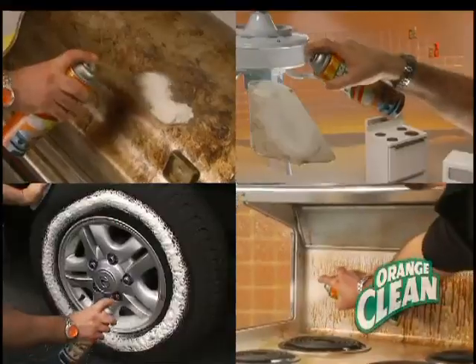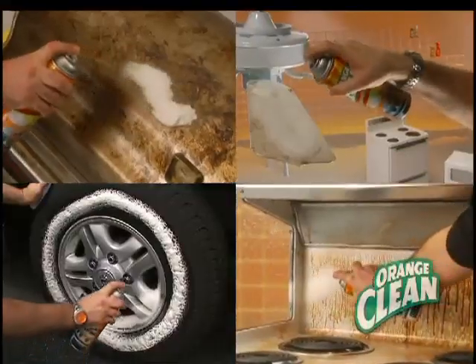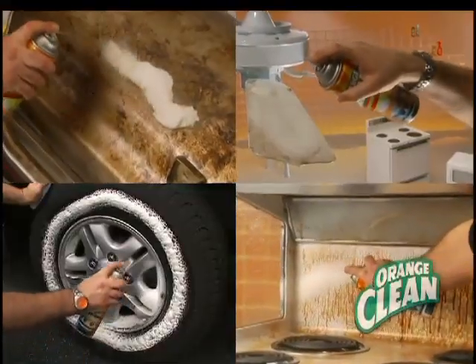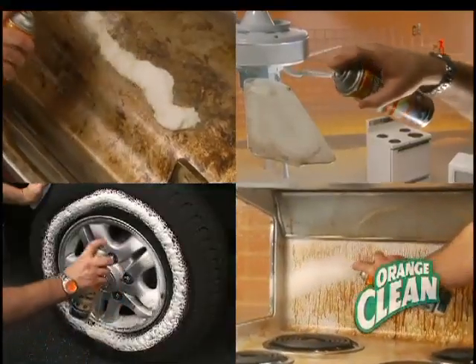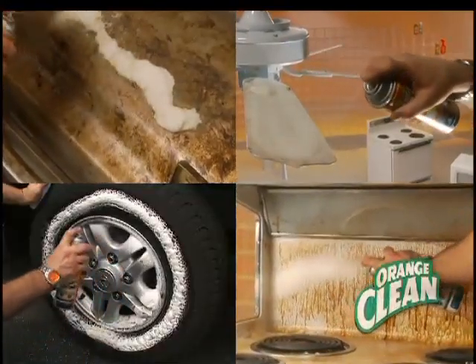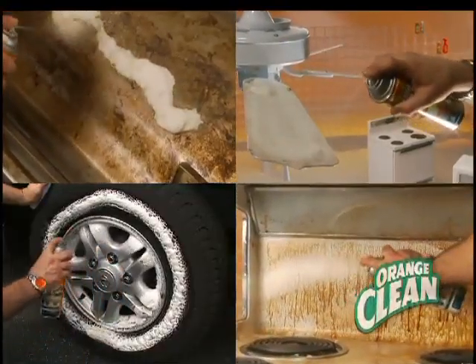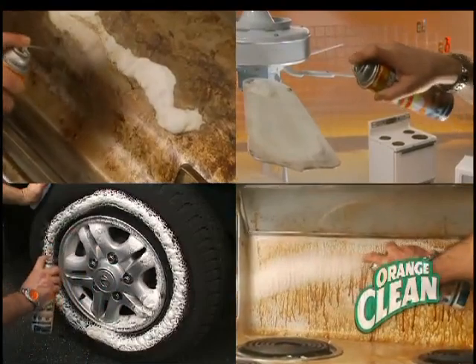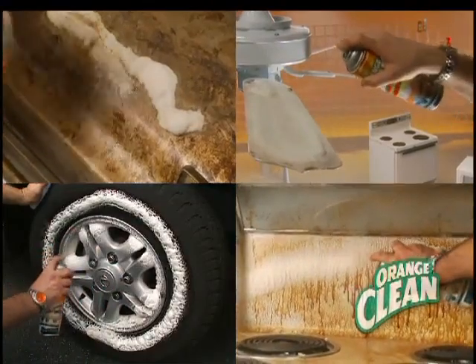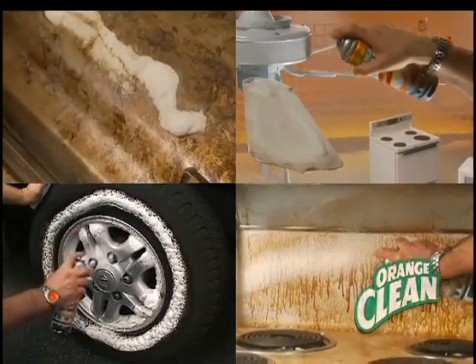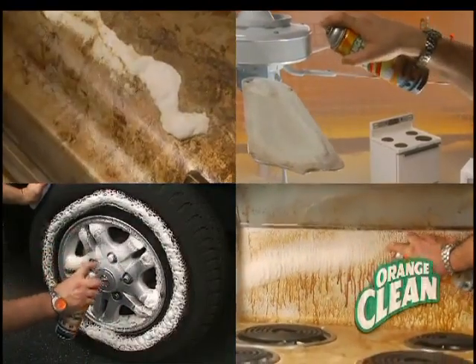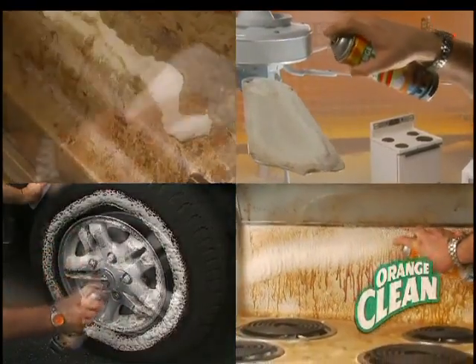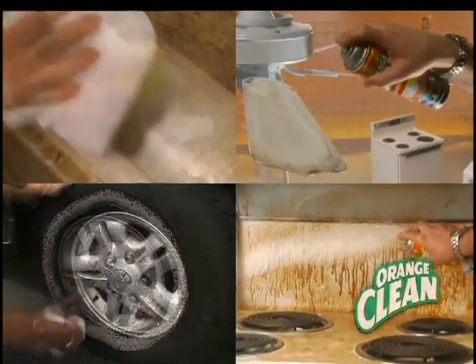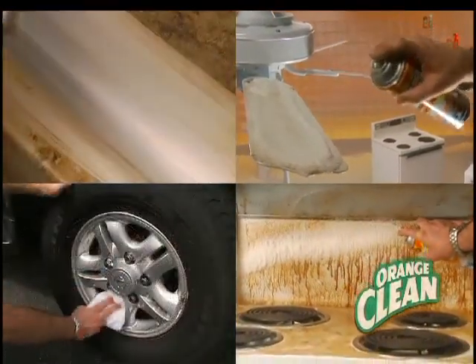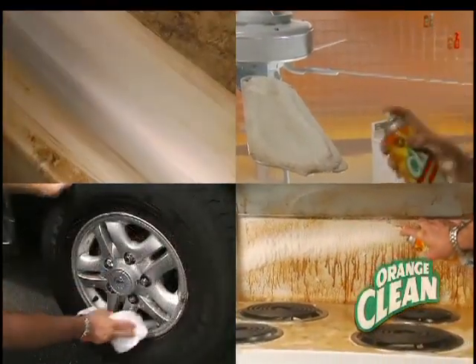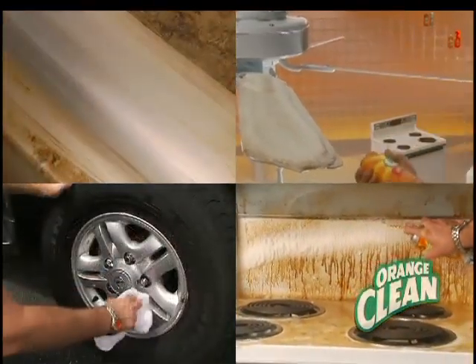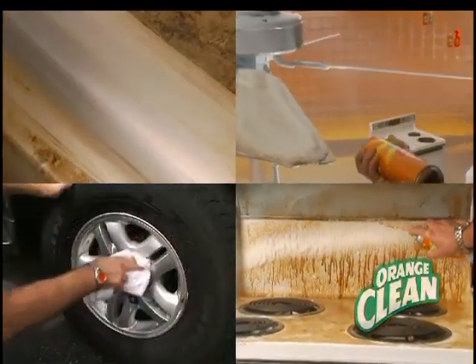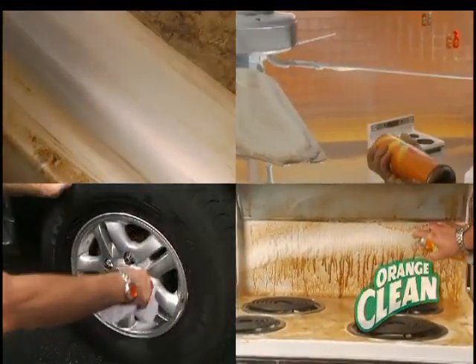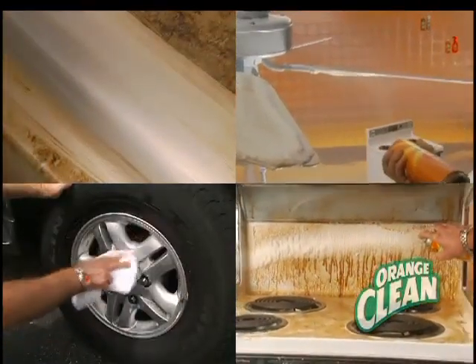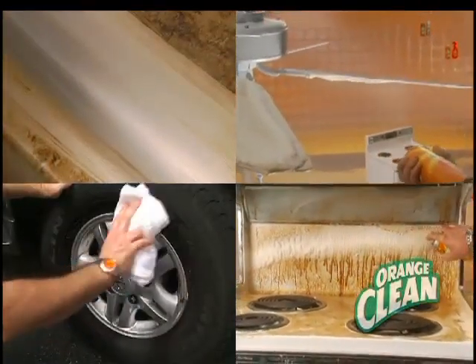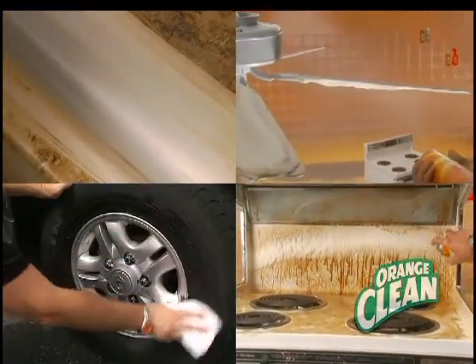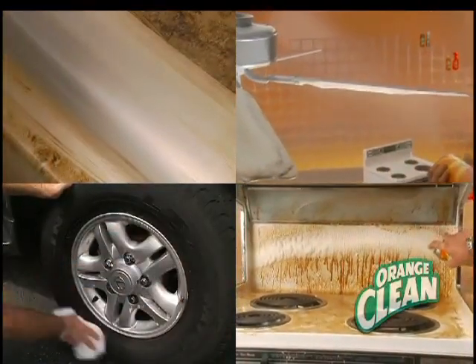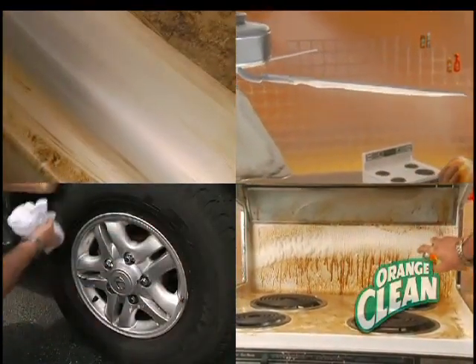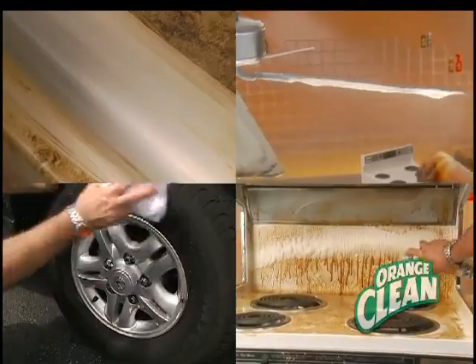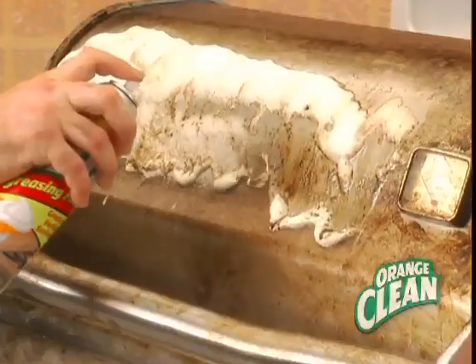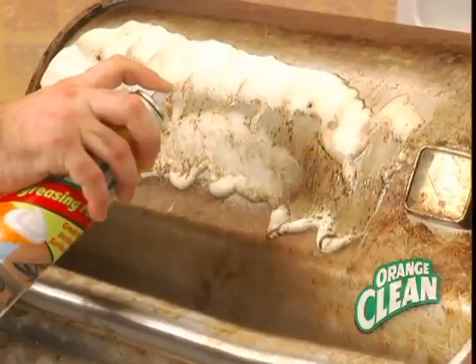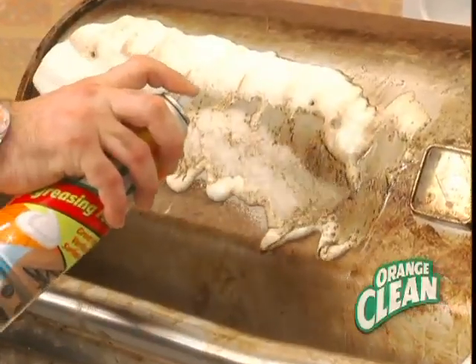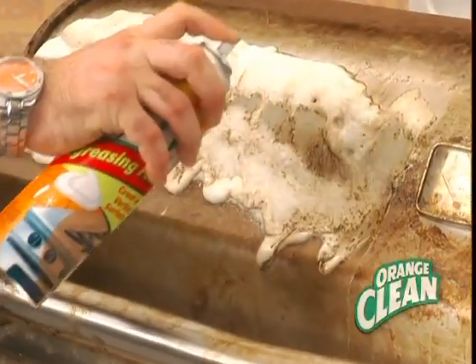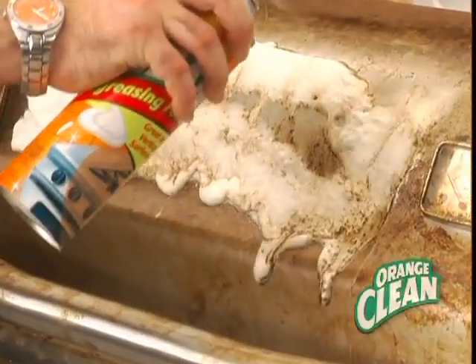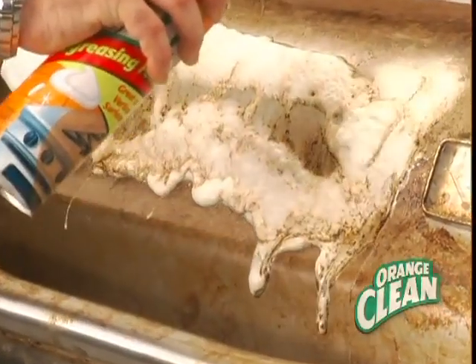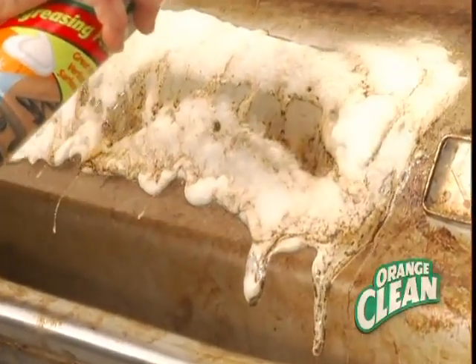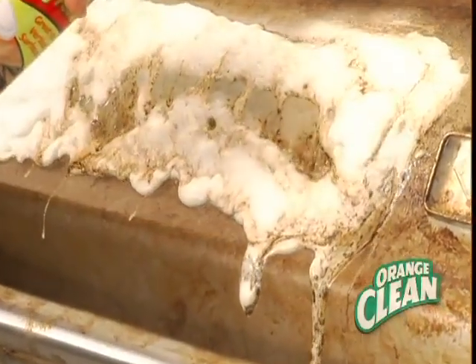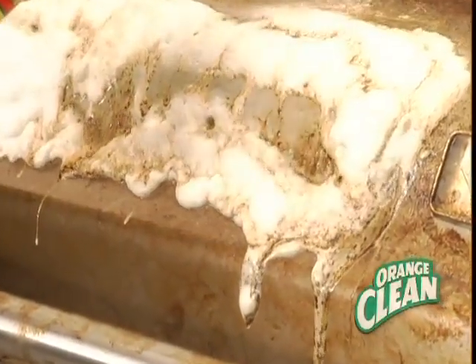It targets the really tough areas. Use it on ceiling fans, the hood above the range. For vertical surfaces, it's the best. Whether it's burnt on the barbecue or built up in the shower,